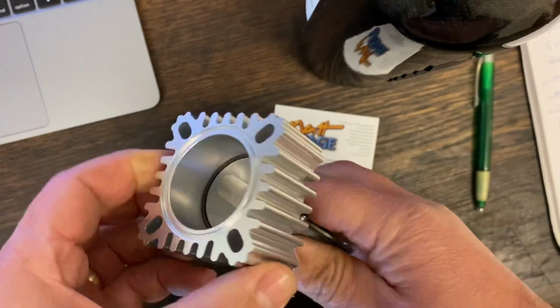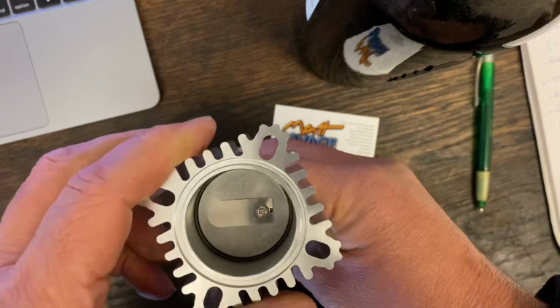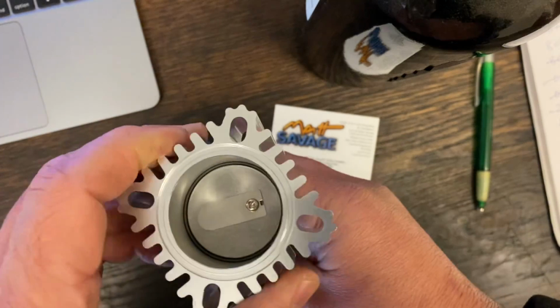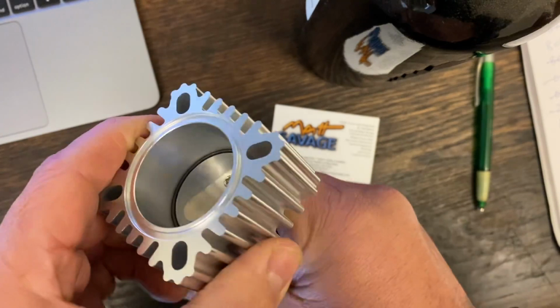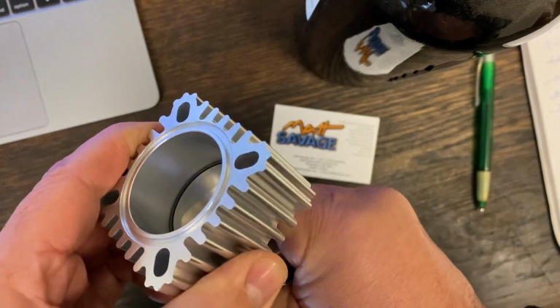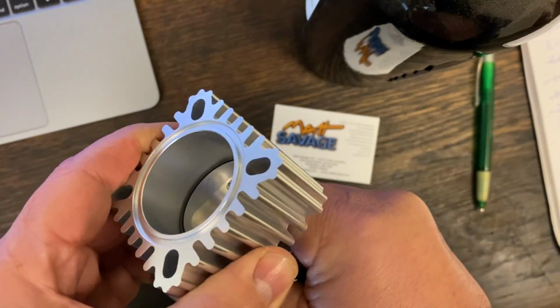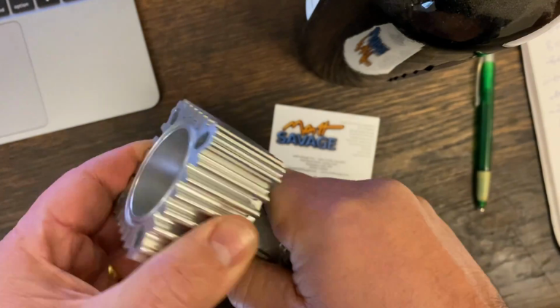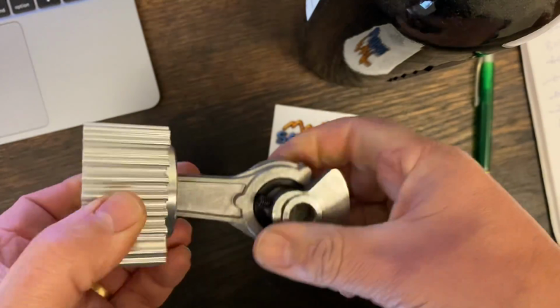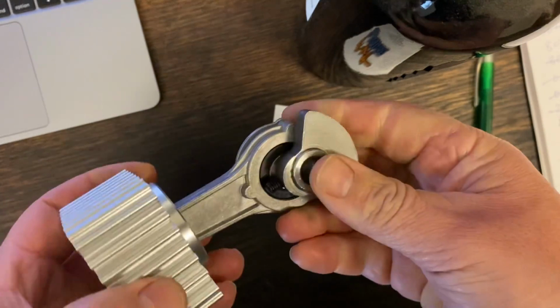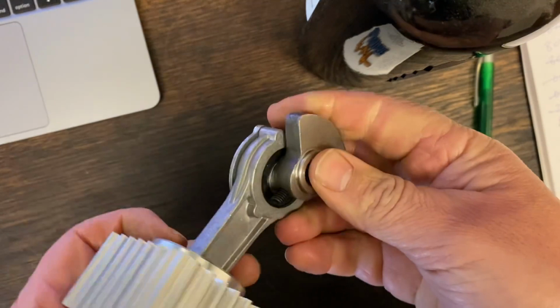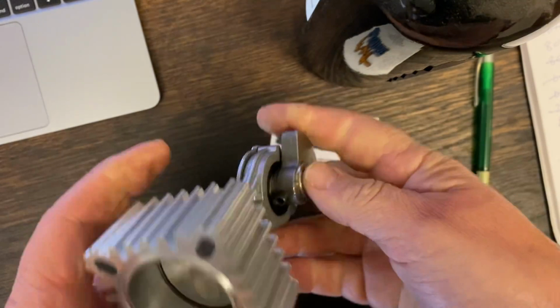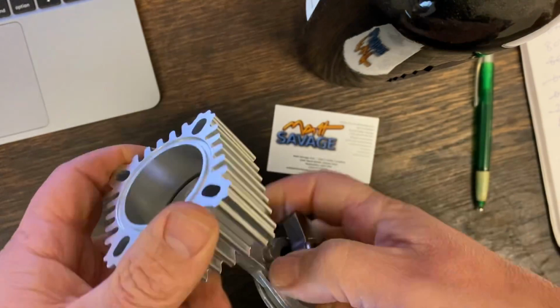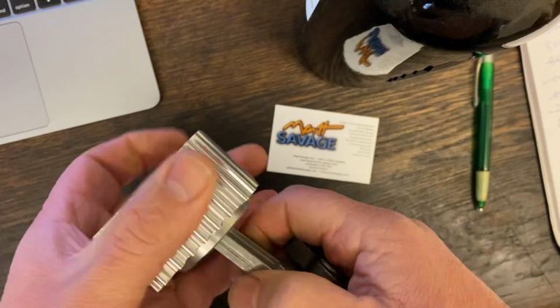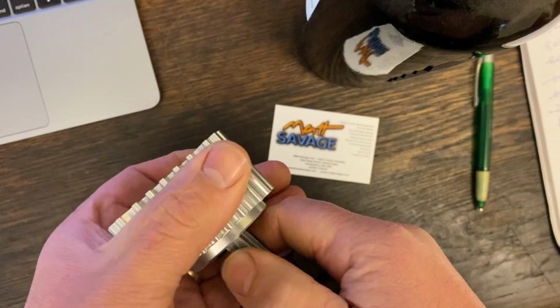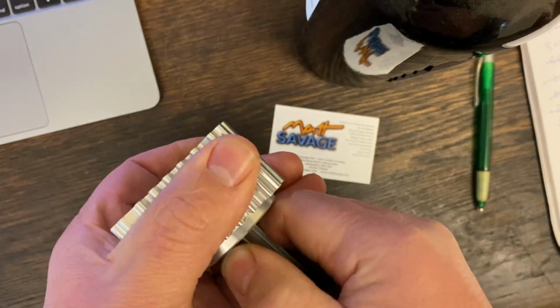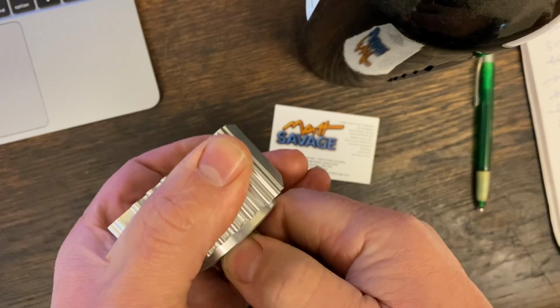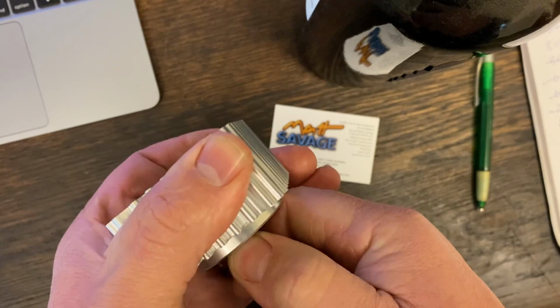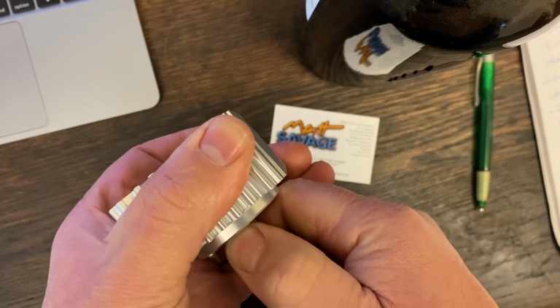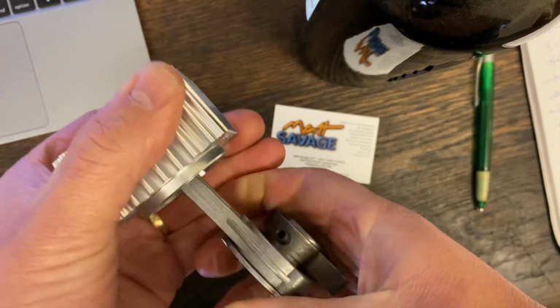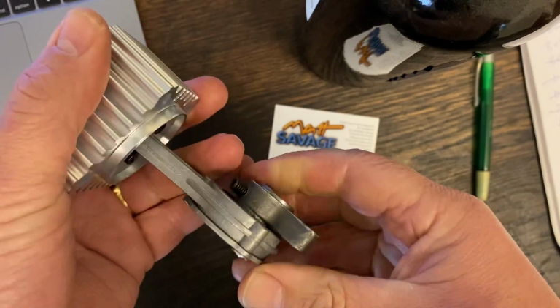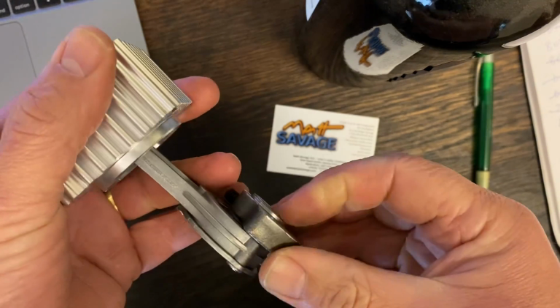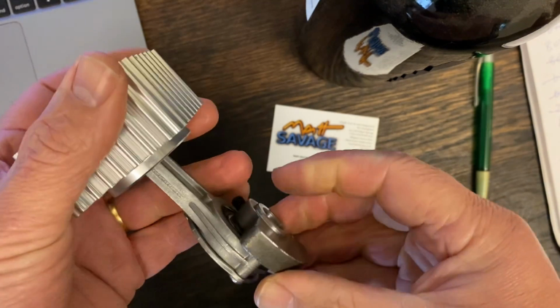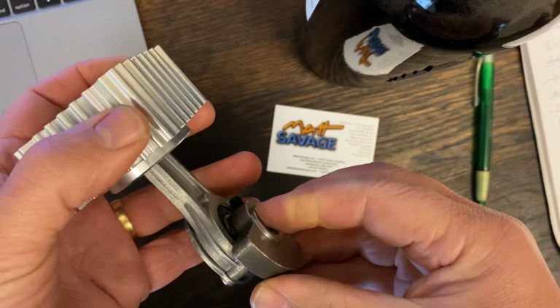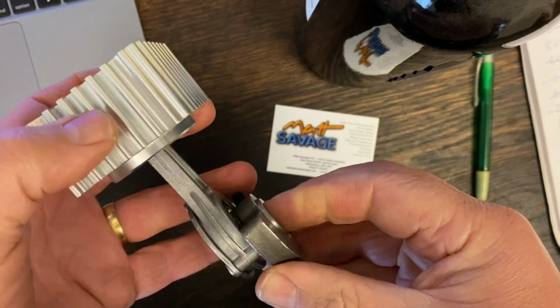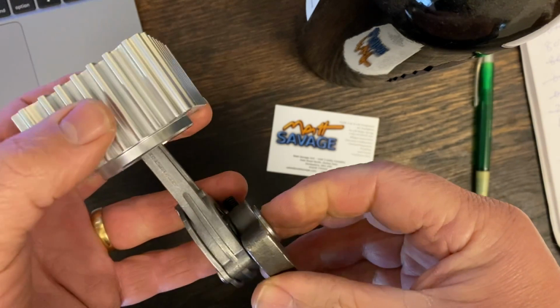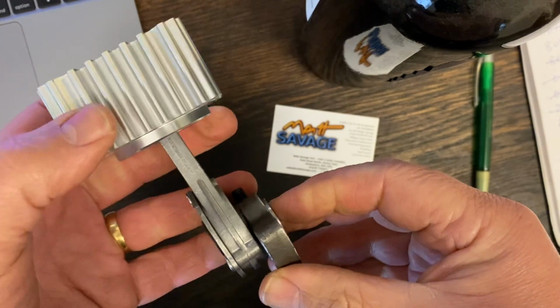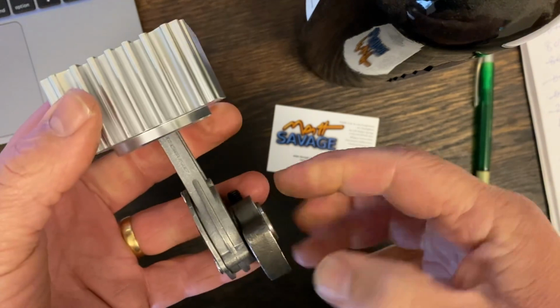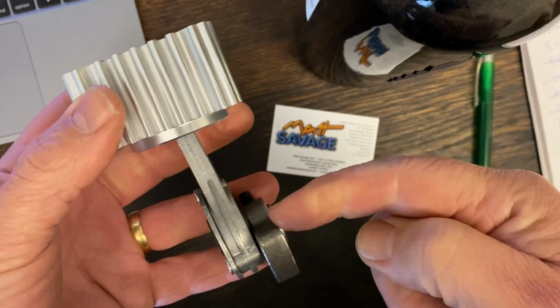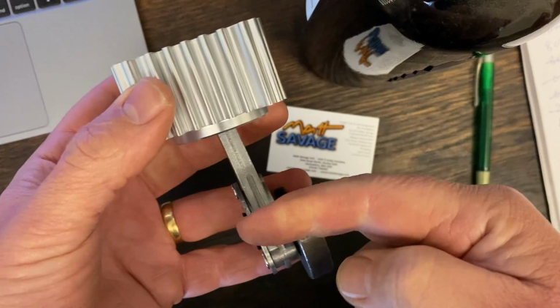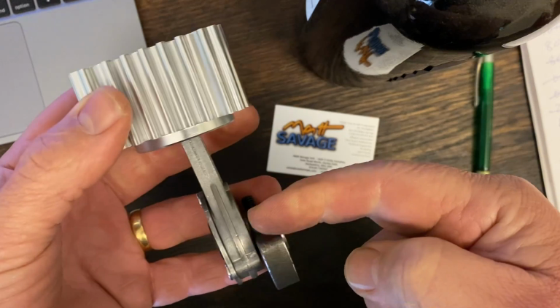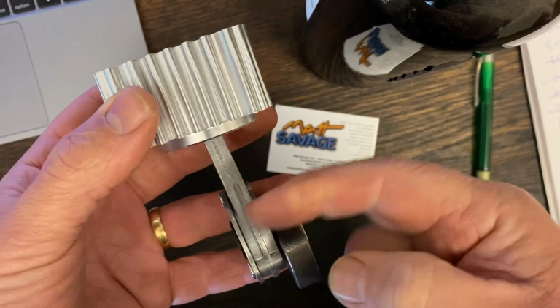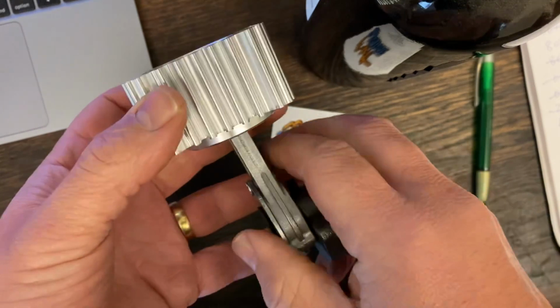When it's in there it's very firm, which is how it should be. The other thing to bear in mind is when you've got that together and you're putting it on the shaft, you need to have it lined up in the correct place.